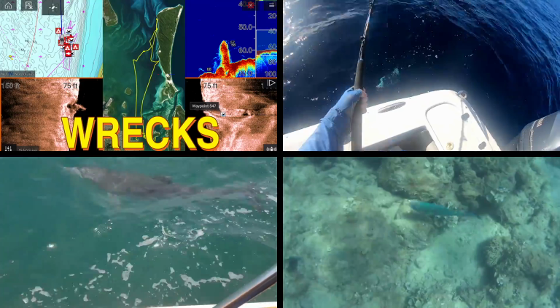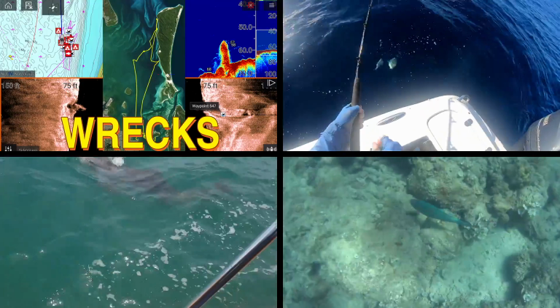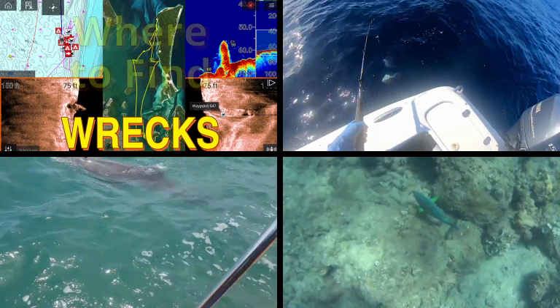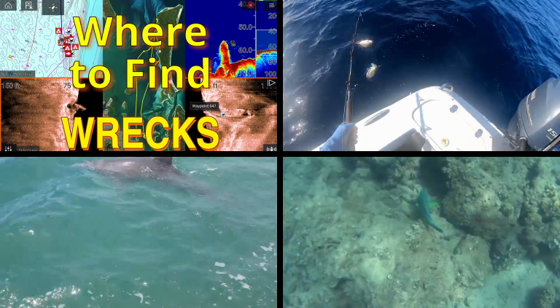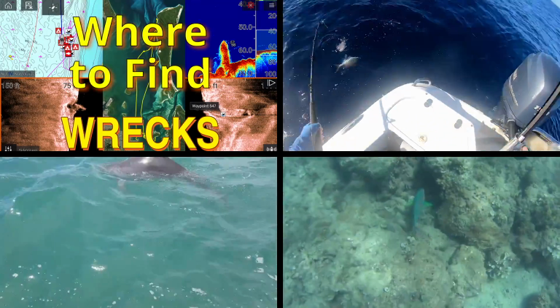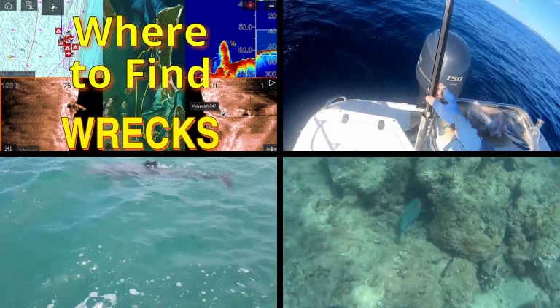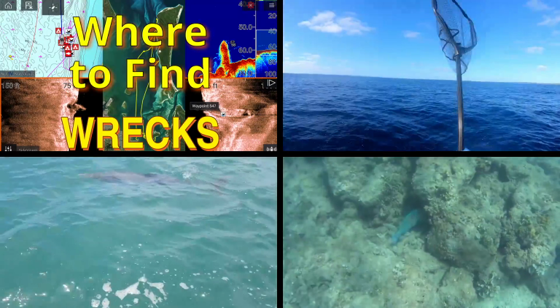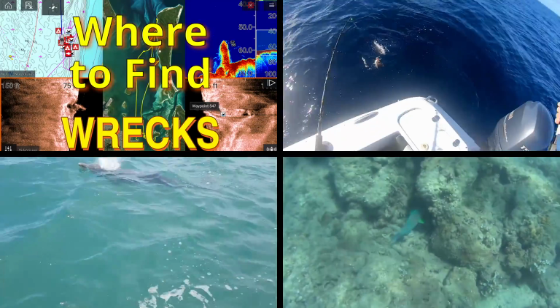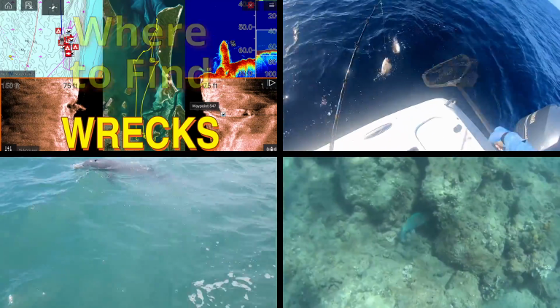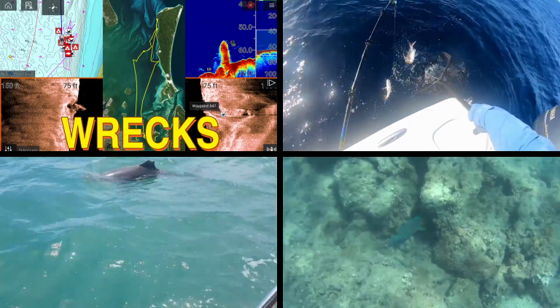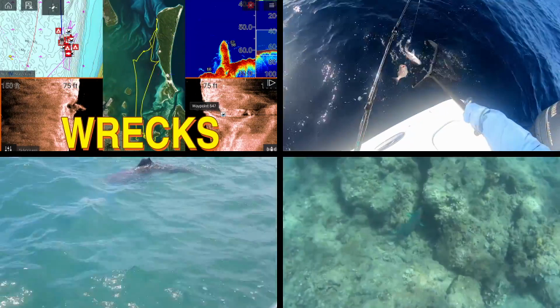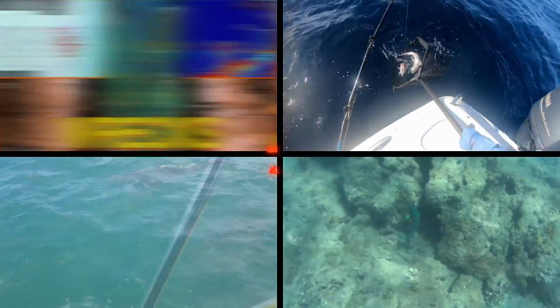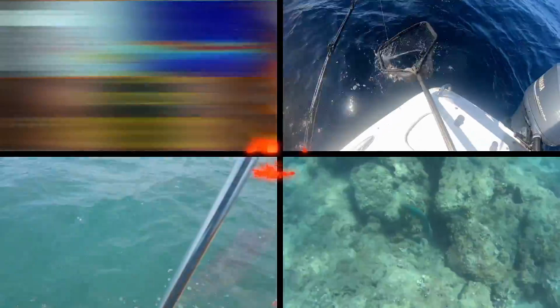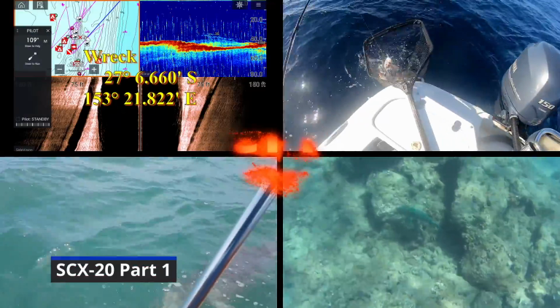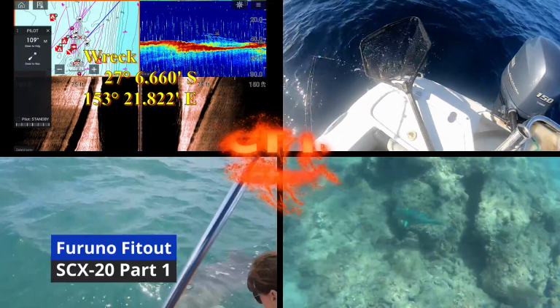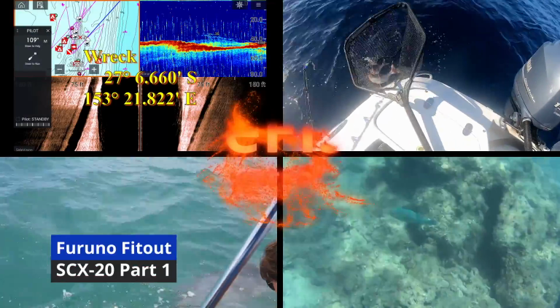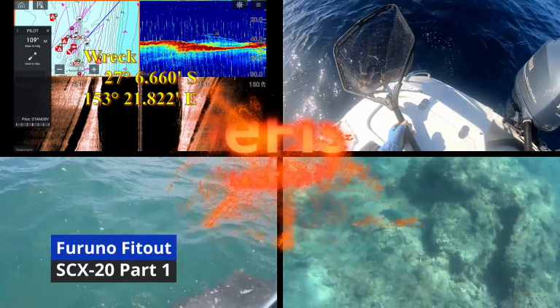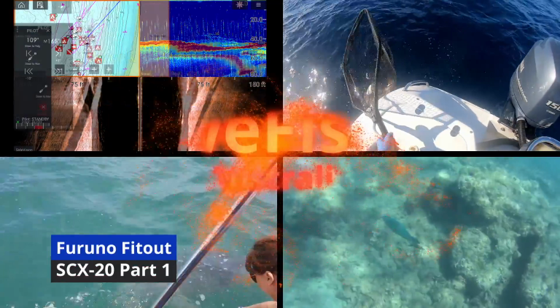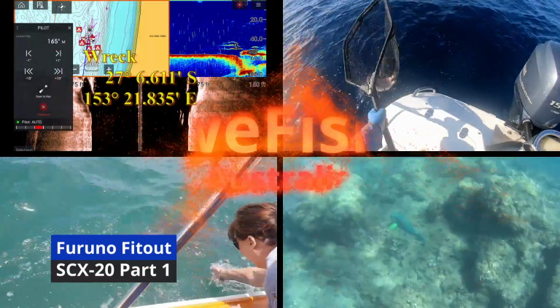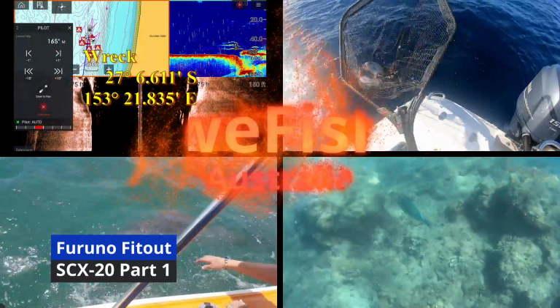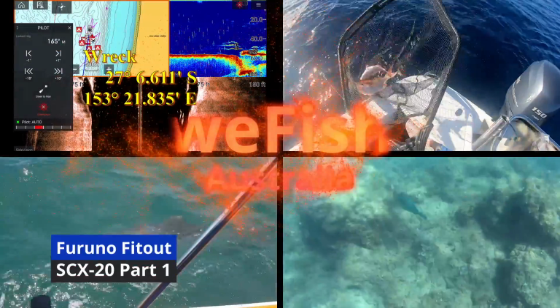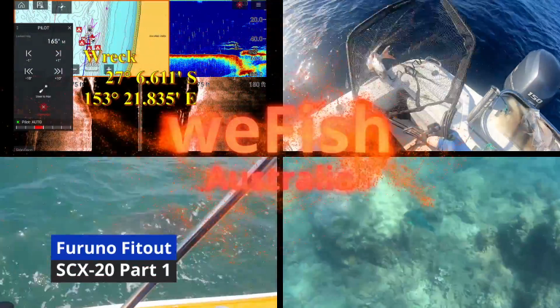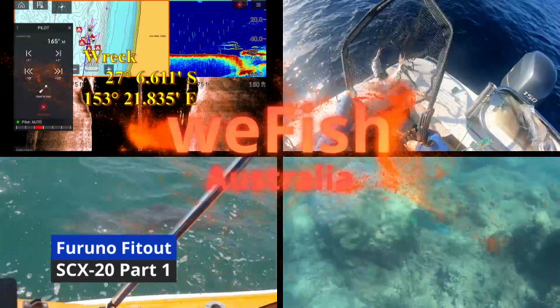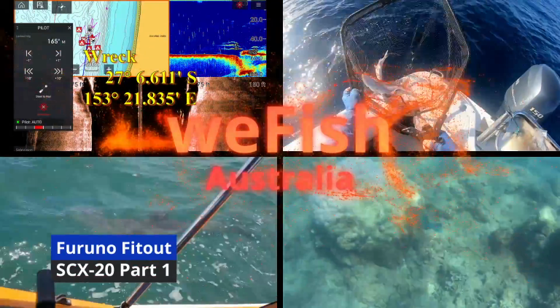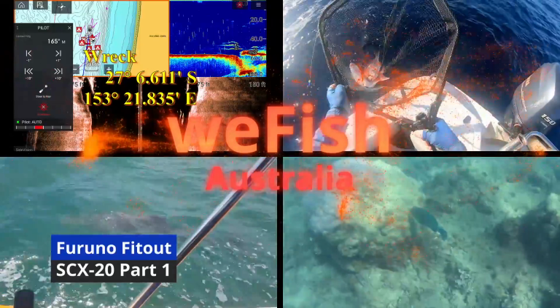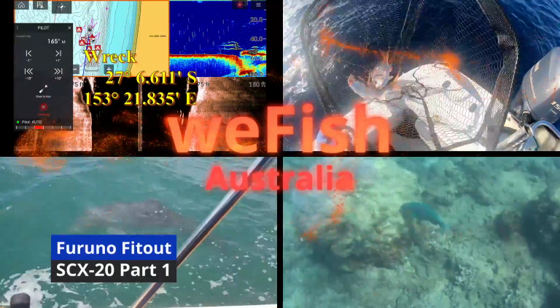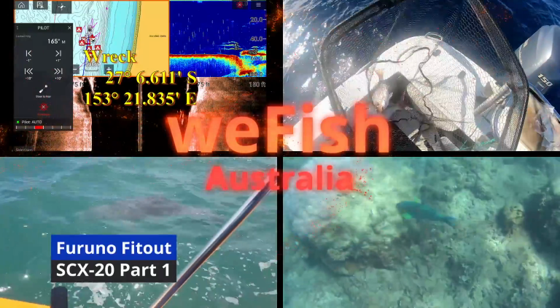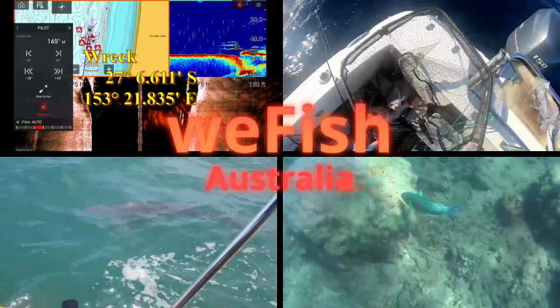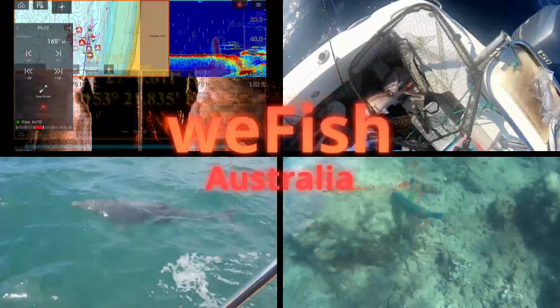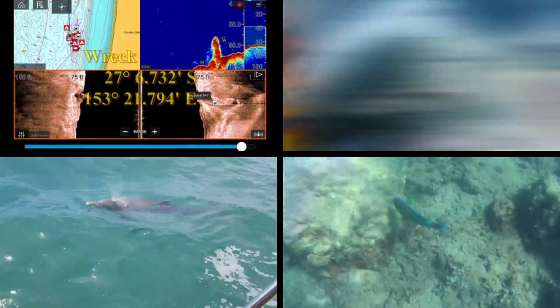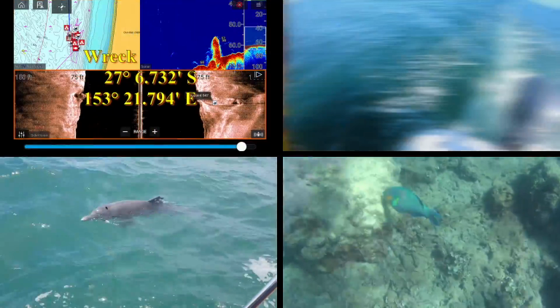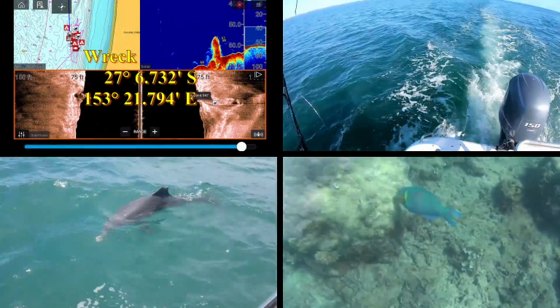G'day YouTubers and welcome to another episode. In this episode I'm going to be installing the SCX-20 satellite compass on my boat. This is a Furuno product and it is arguably the heart of the system that I'm putting on the boat.